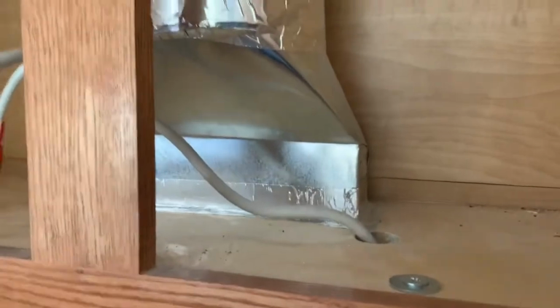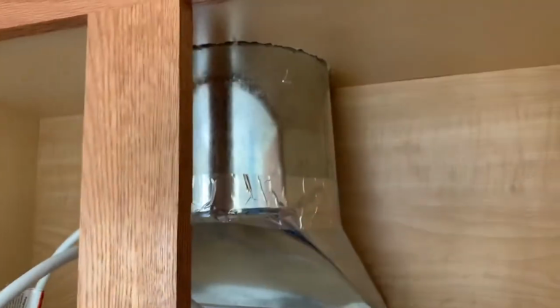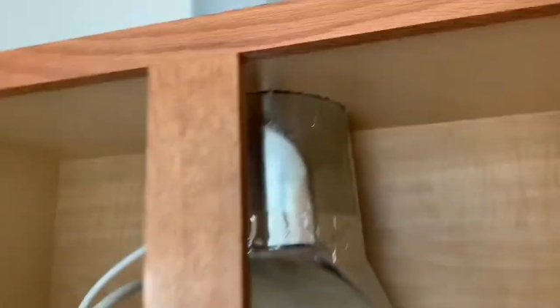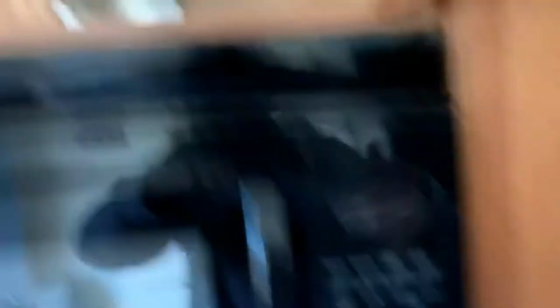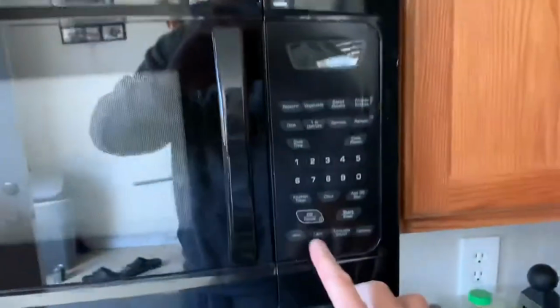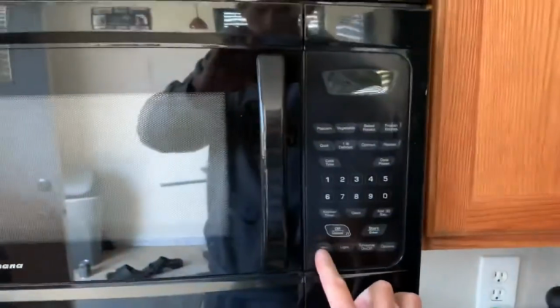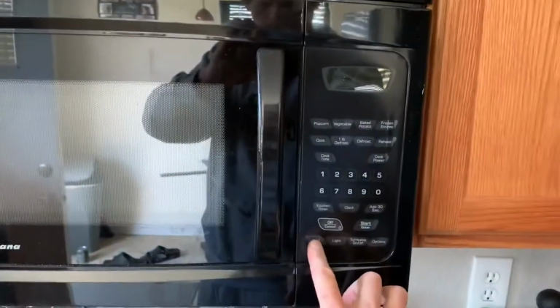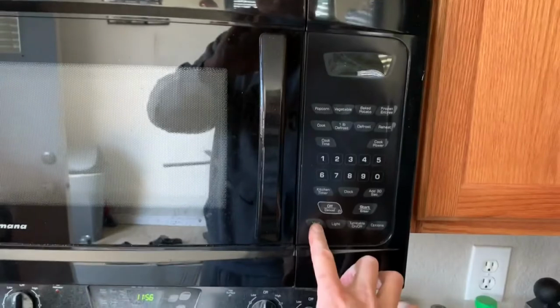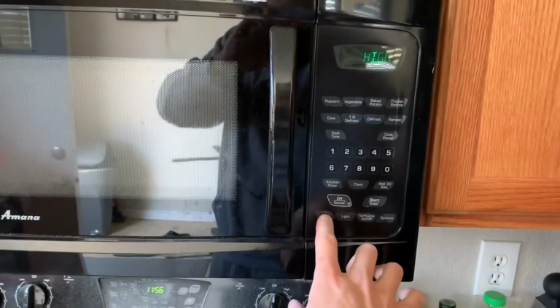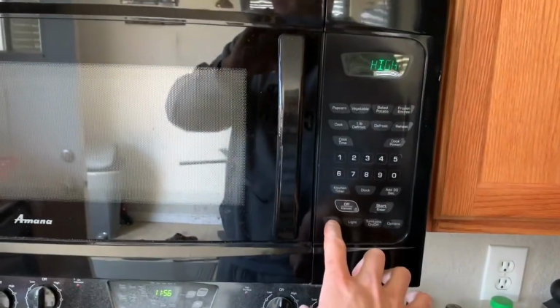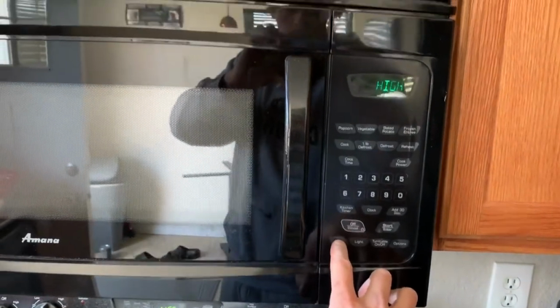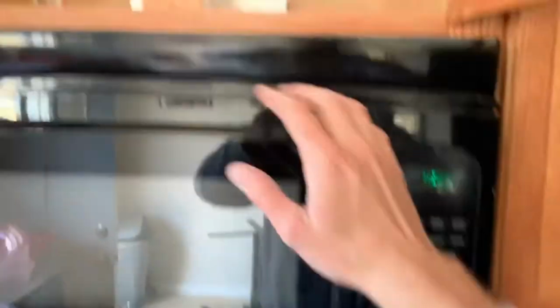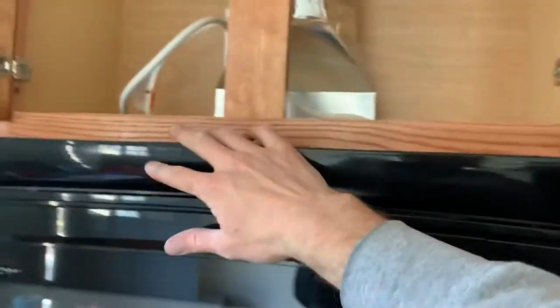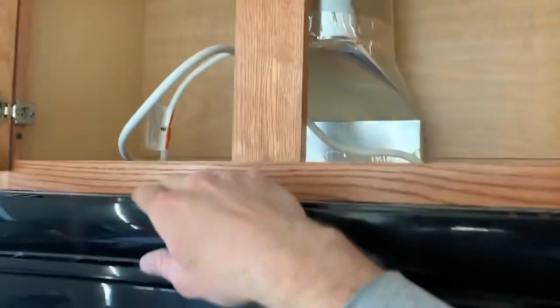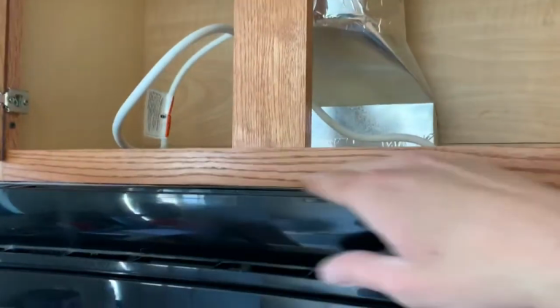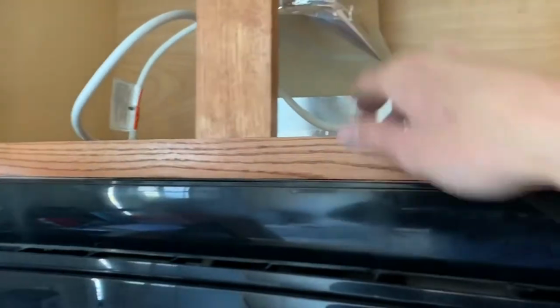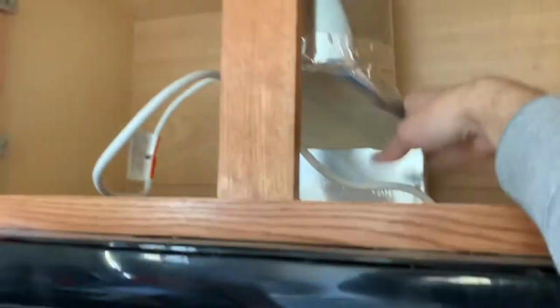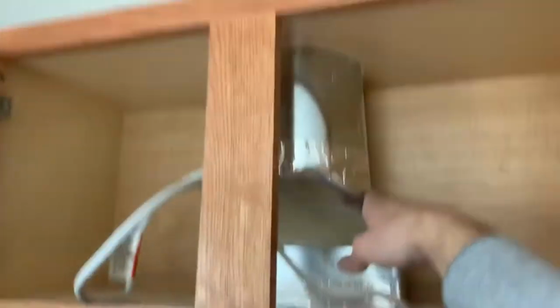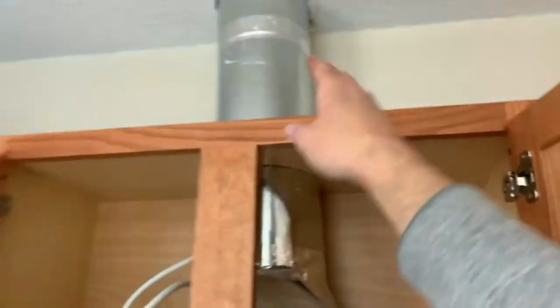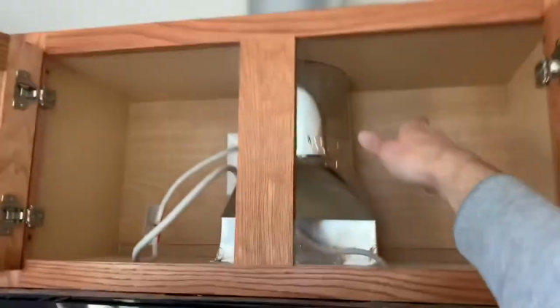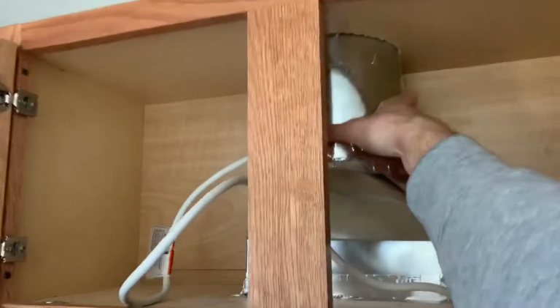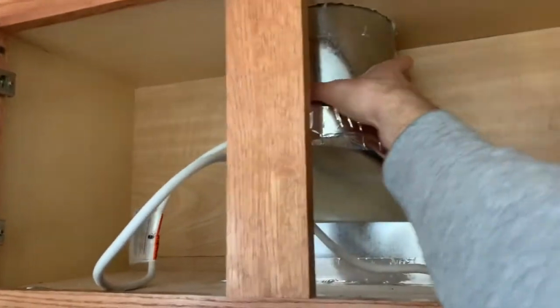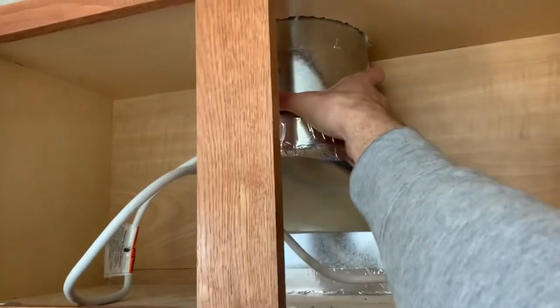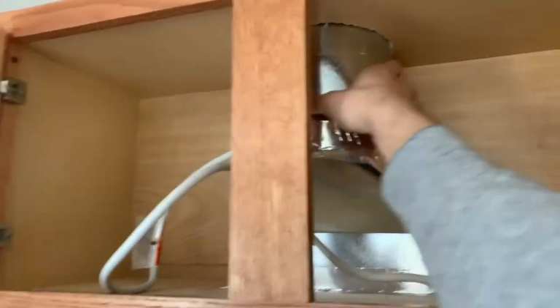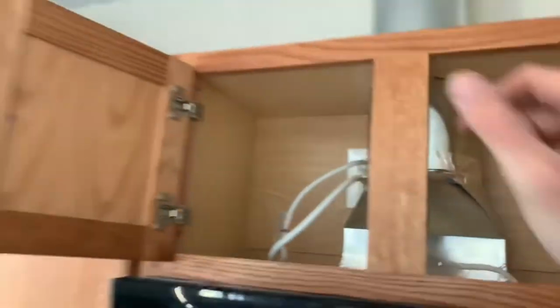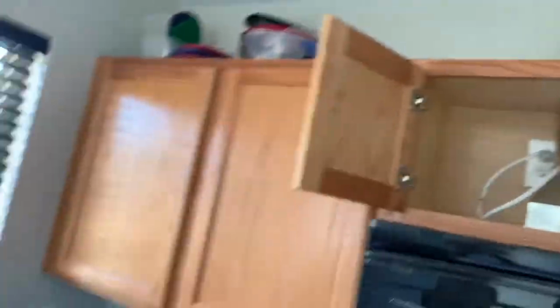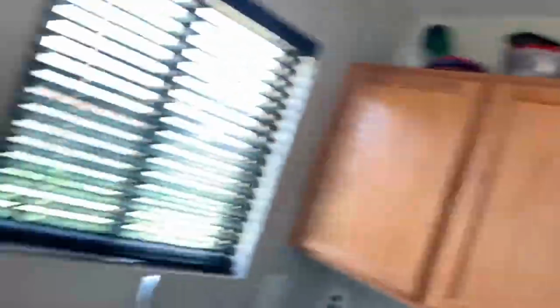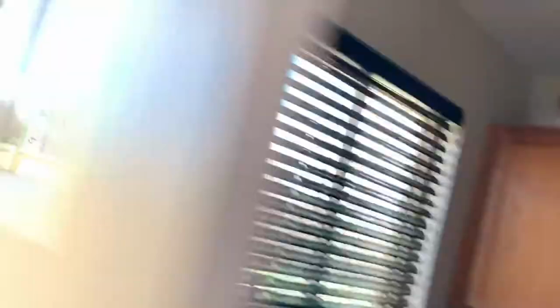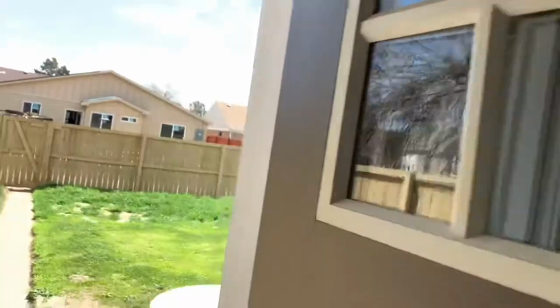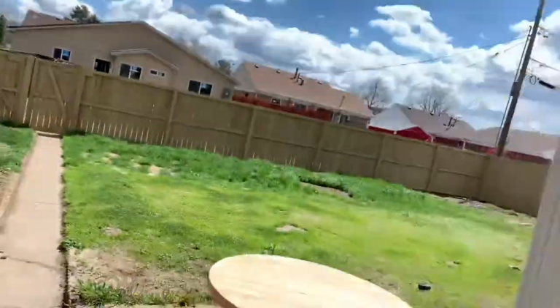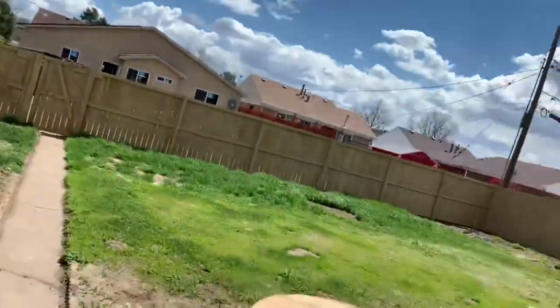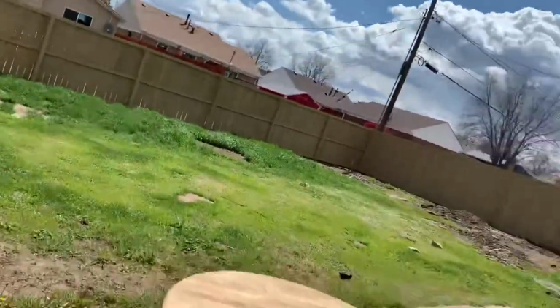Get it taped, powered, and here's the test. Nice — the air is no longer going here, it's going up here. So we're moving through — you can see it go up on the roof.